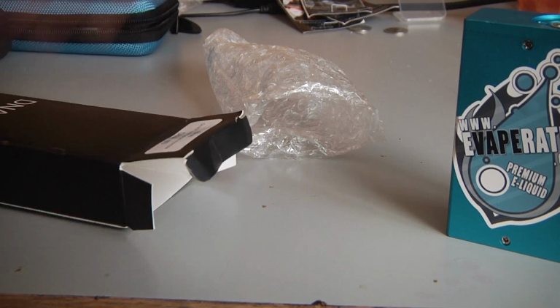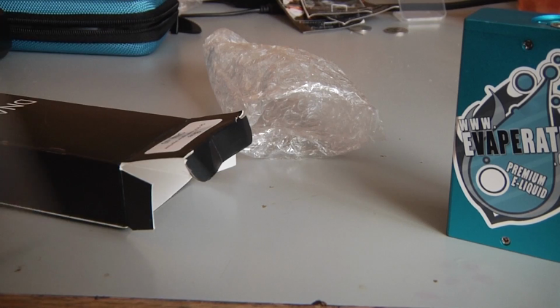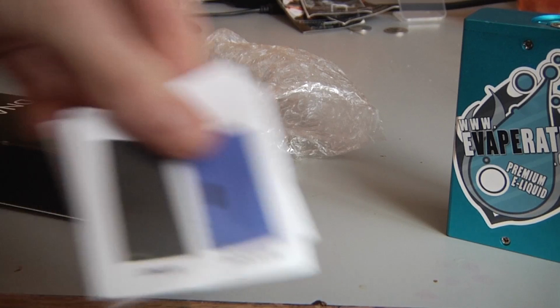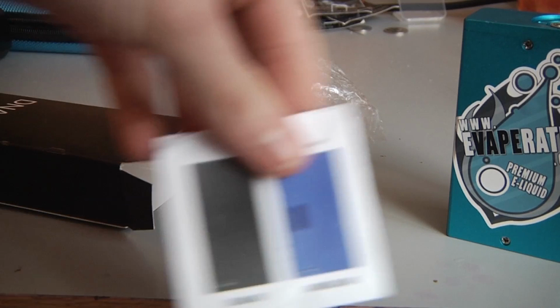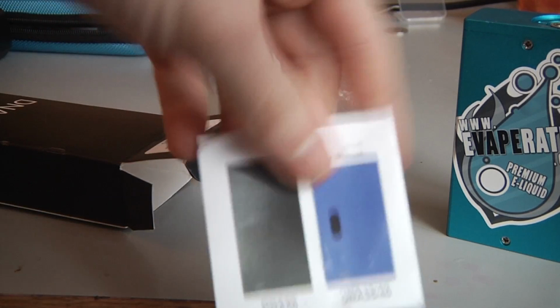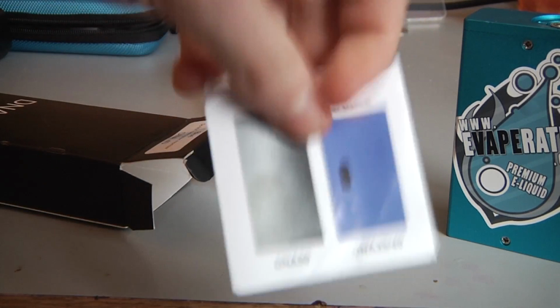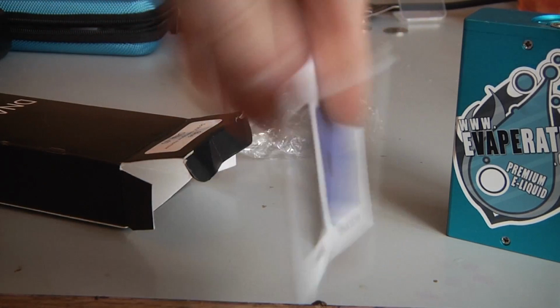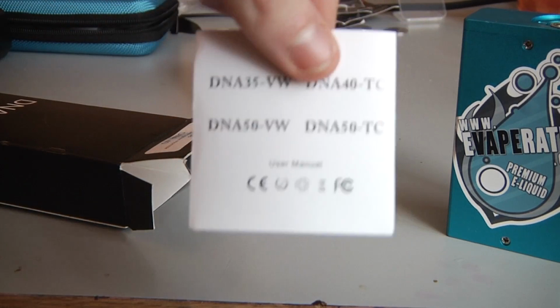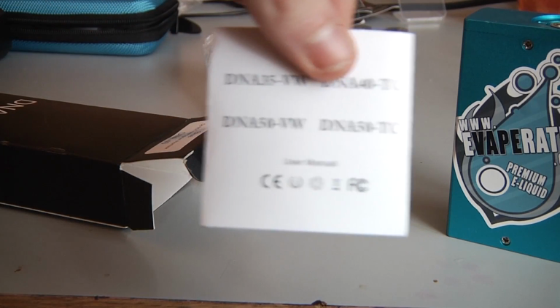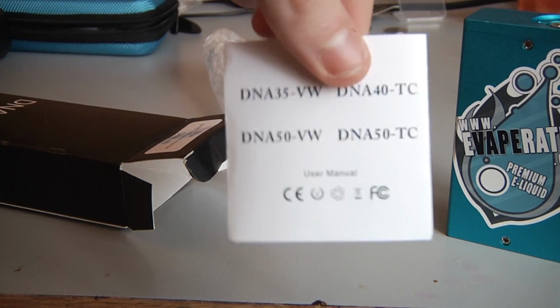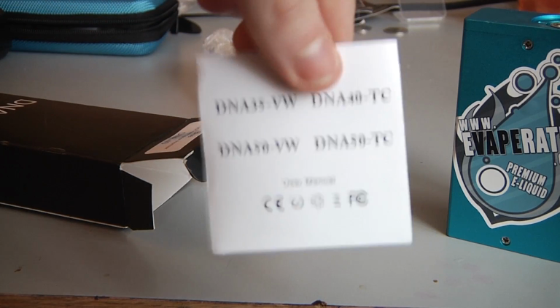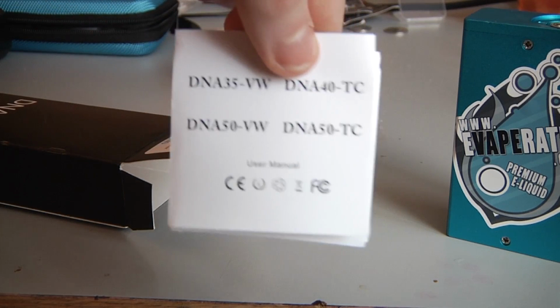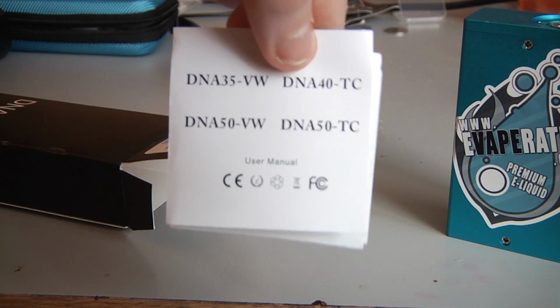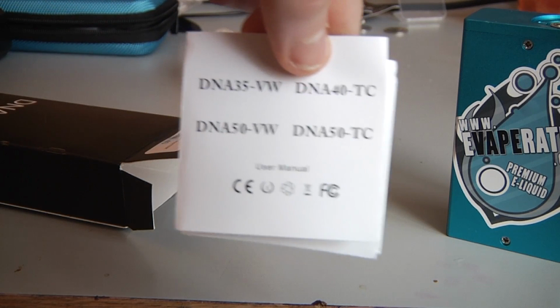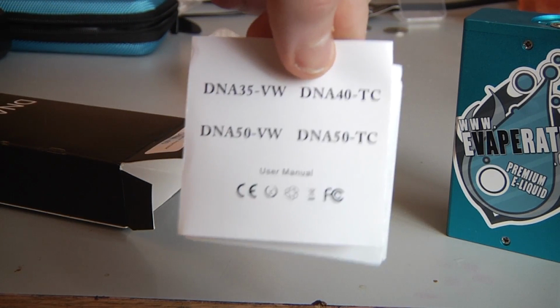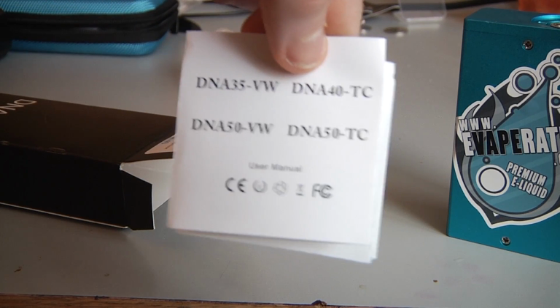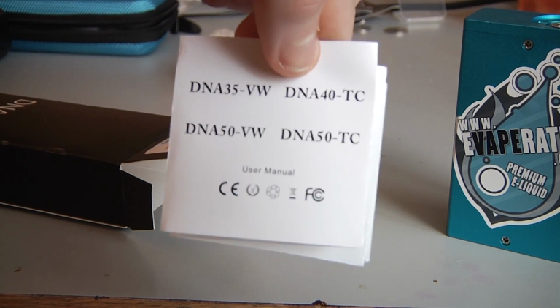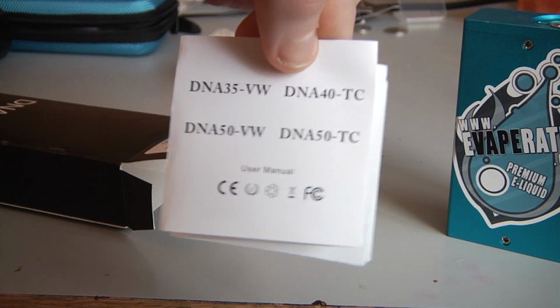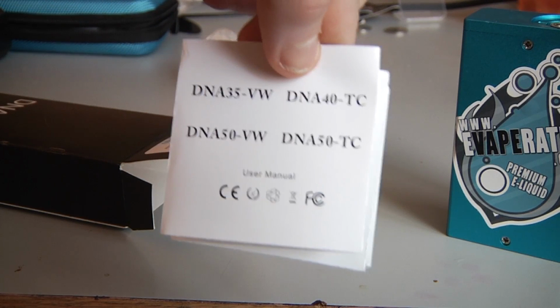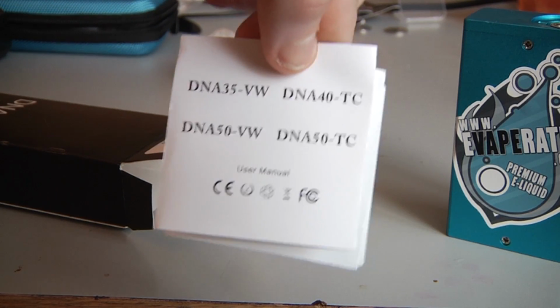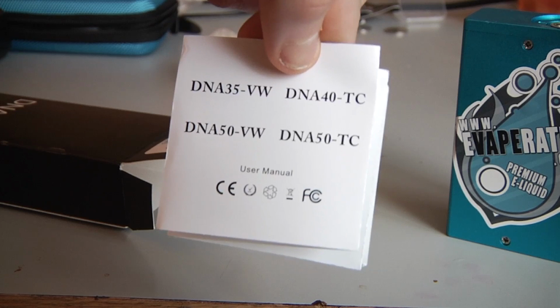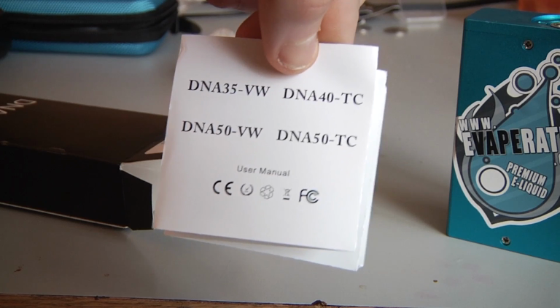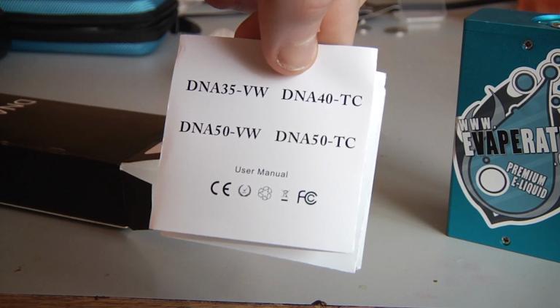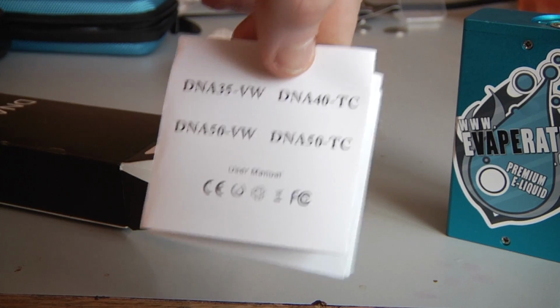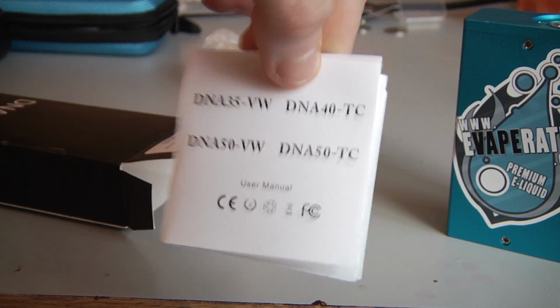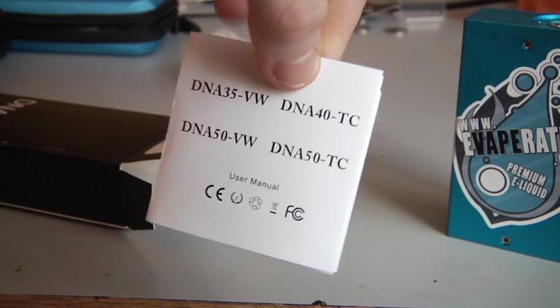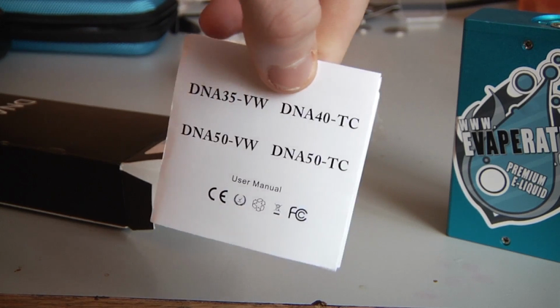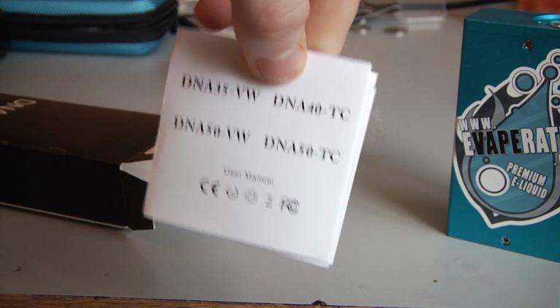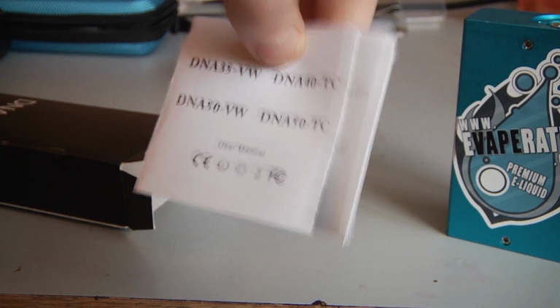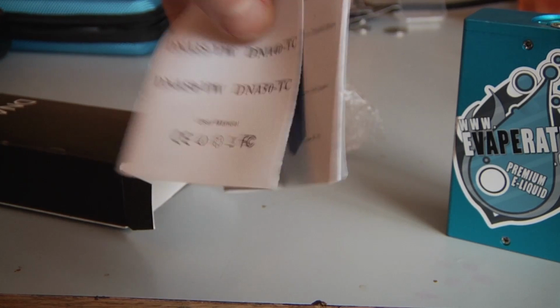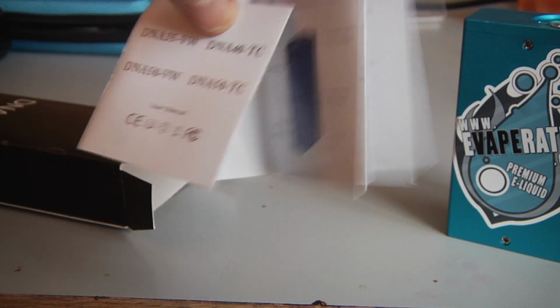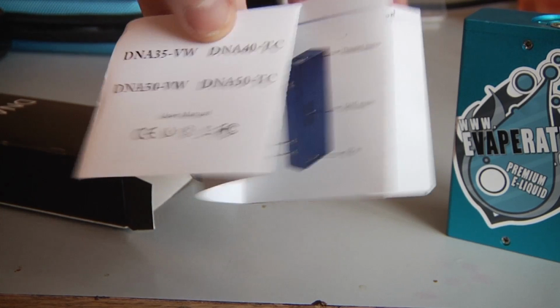Finally you get the user manual for the DNA40 and the DNA50, which apparently both have temperature control, so that's cool.